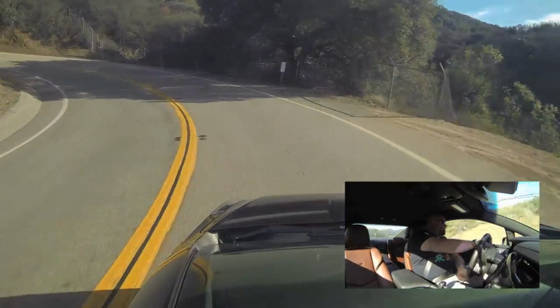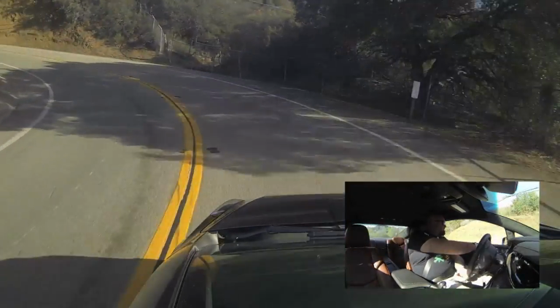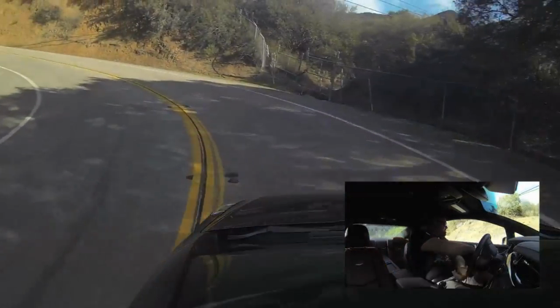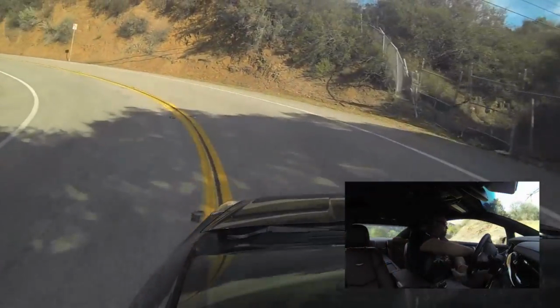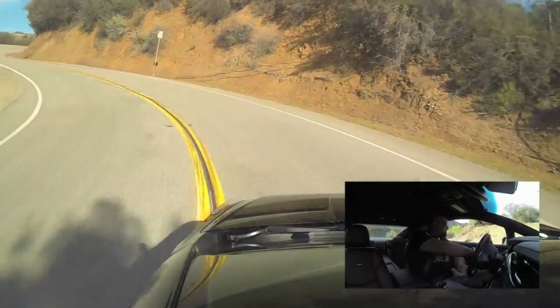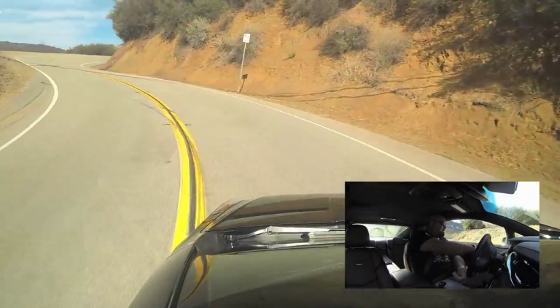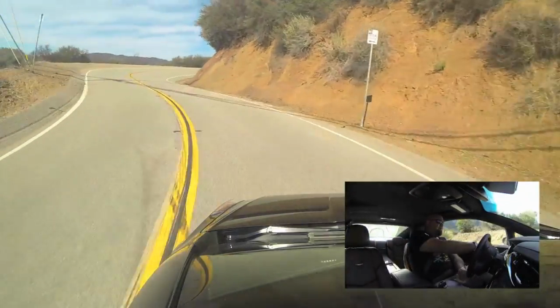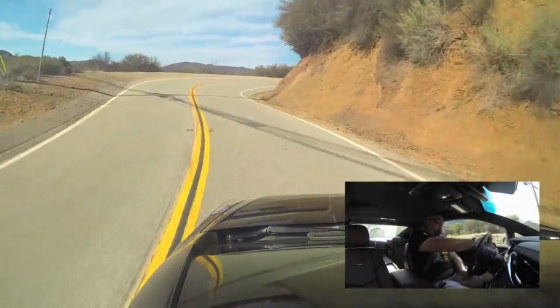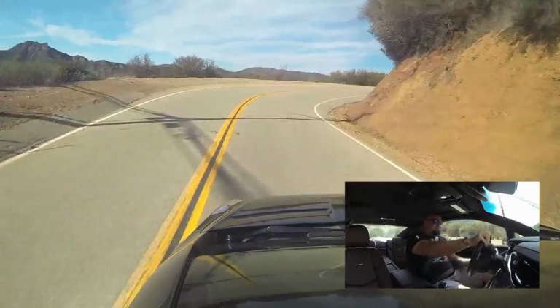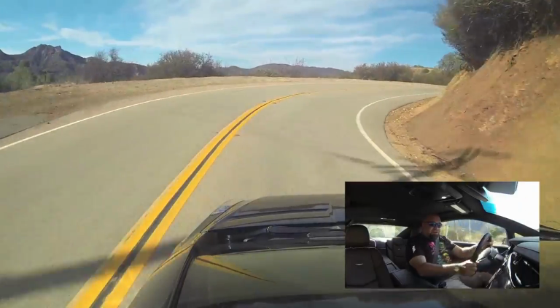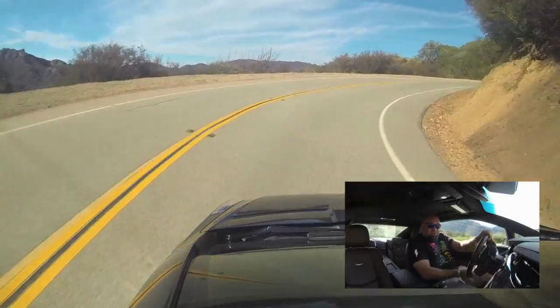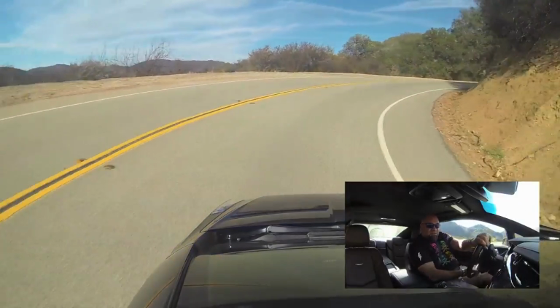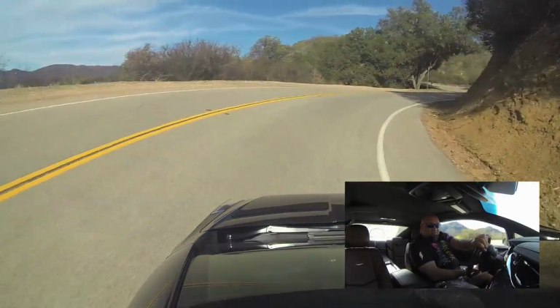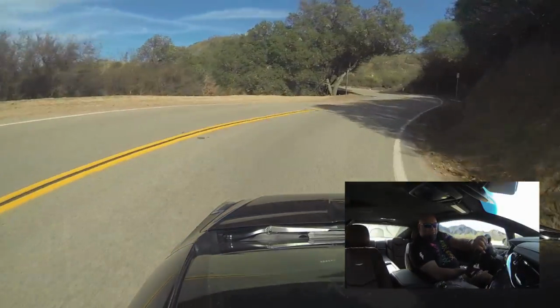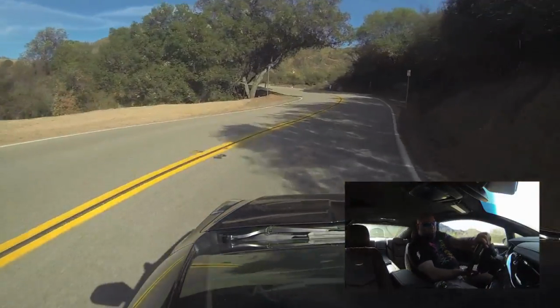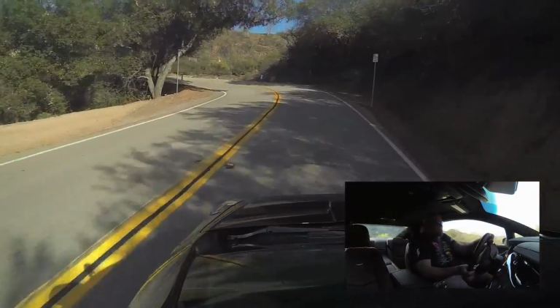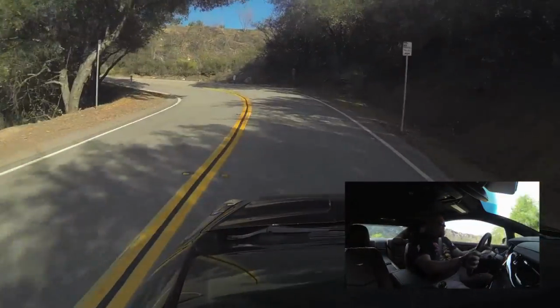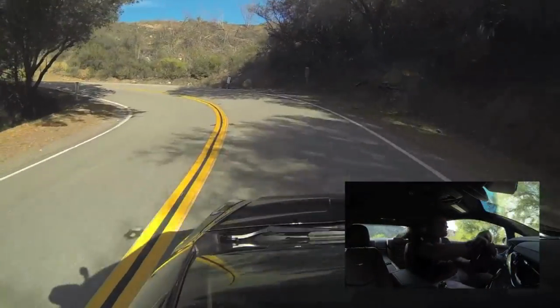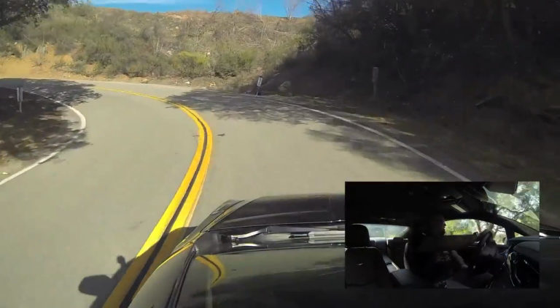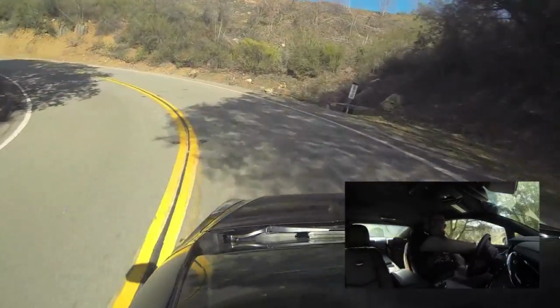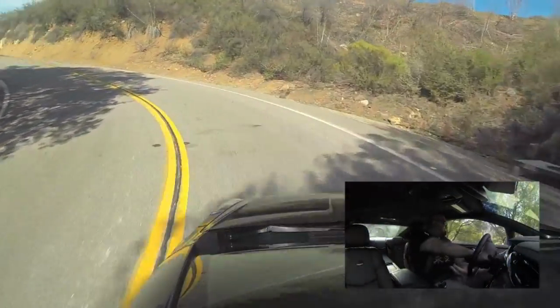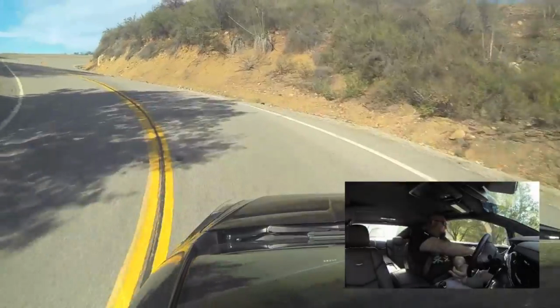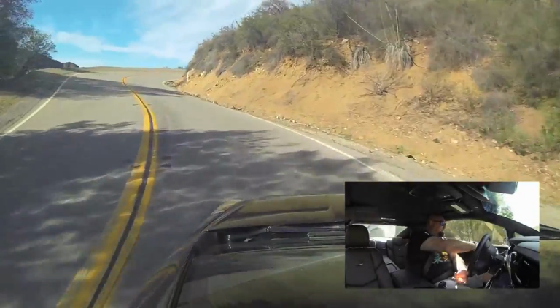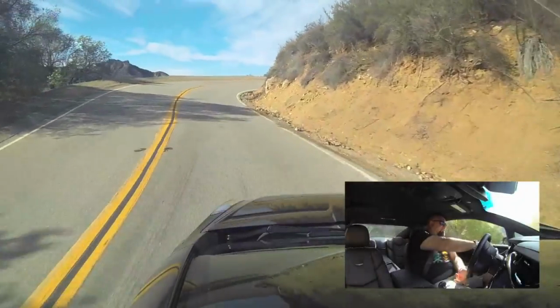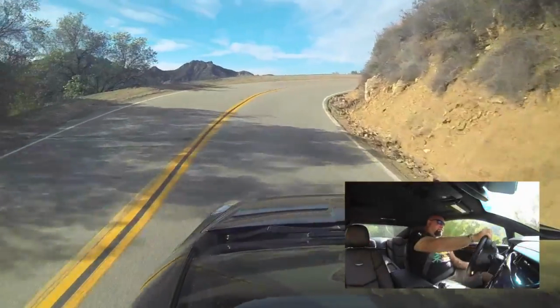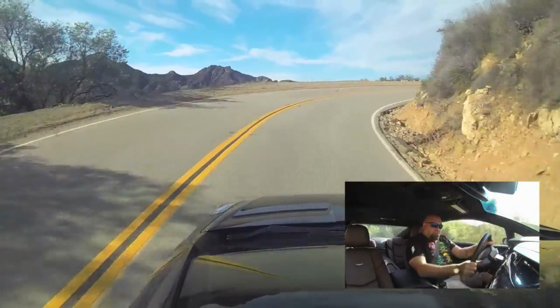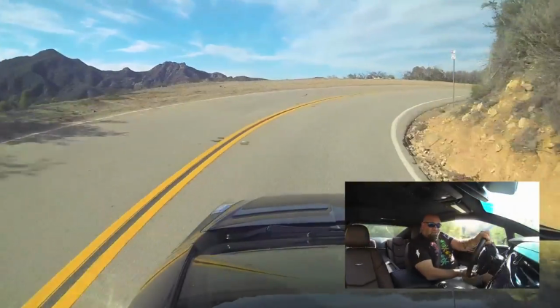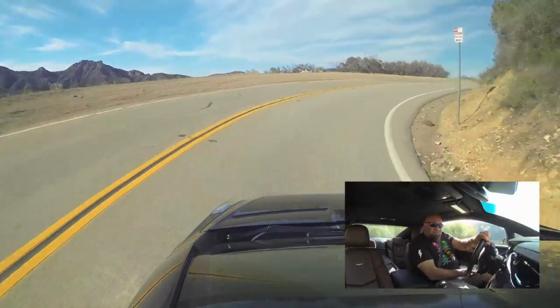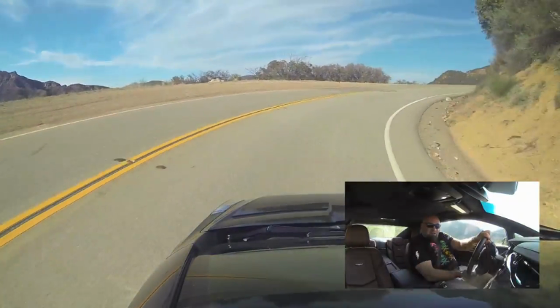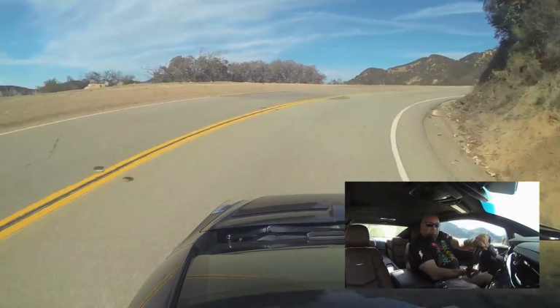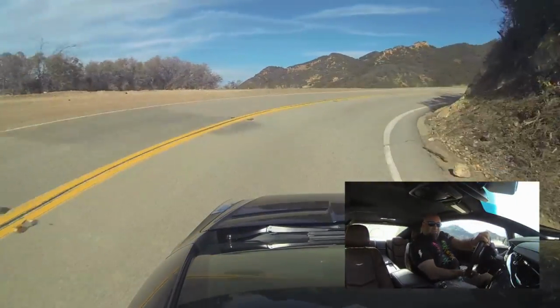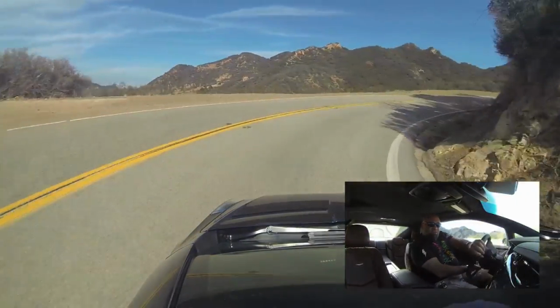Like the Volt, it's got kind of weird brakes and quite a bit of squealing tires. Tires are the limiting factor in the Volt too — it's actually a pretty good chassis. When you start to go around these tight bends, it's where you start feeling the weight.